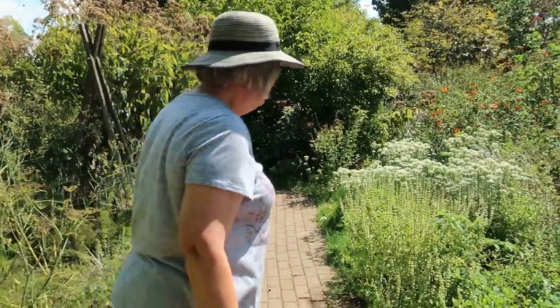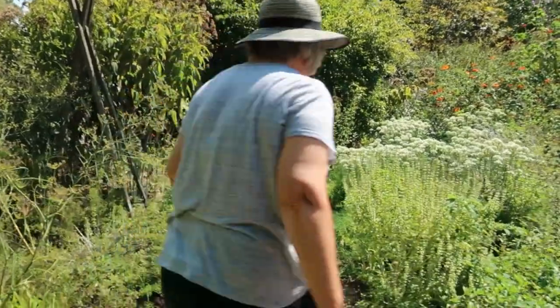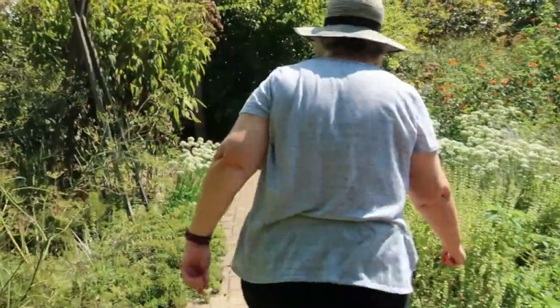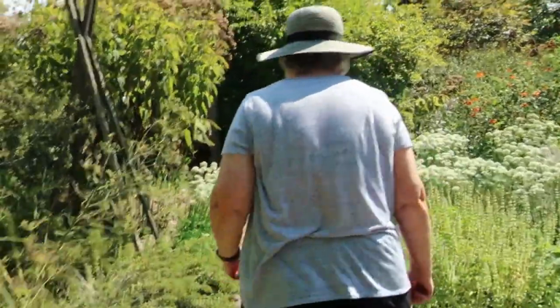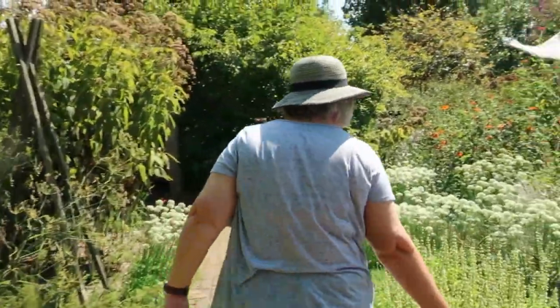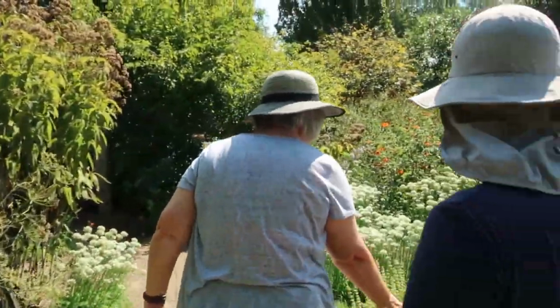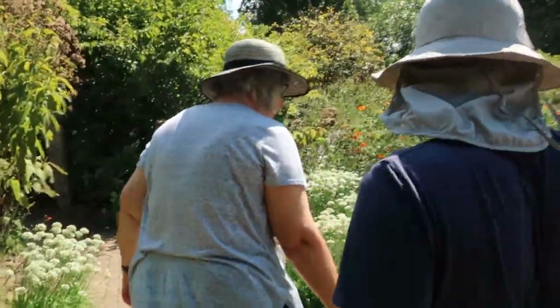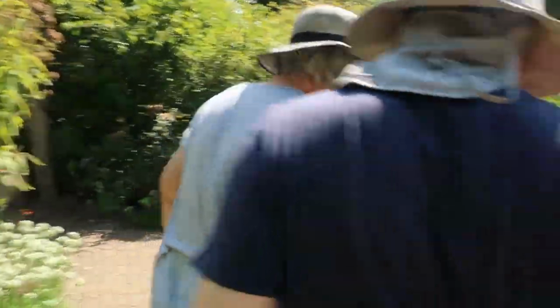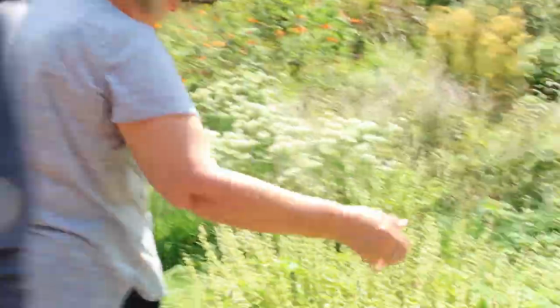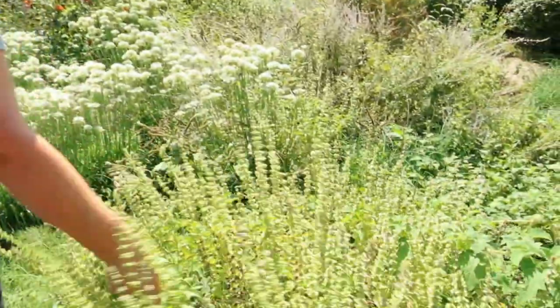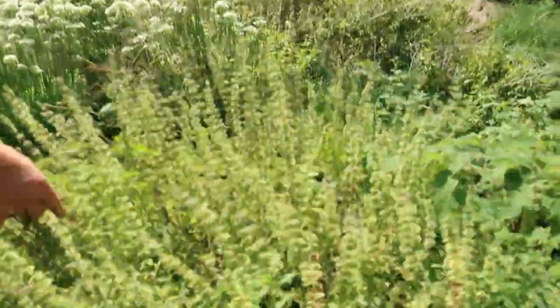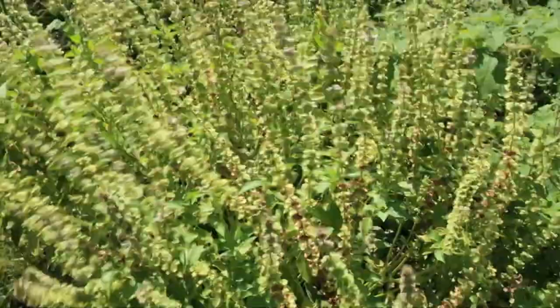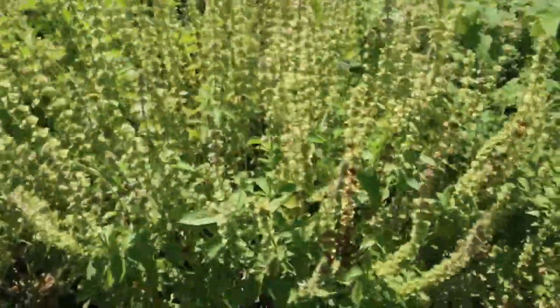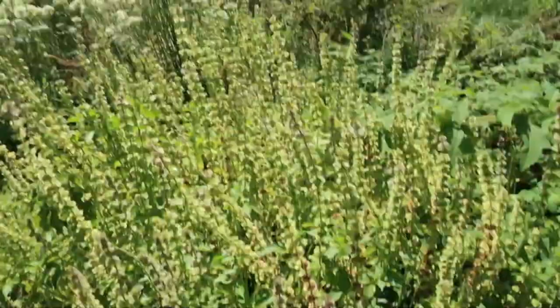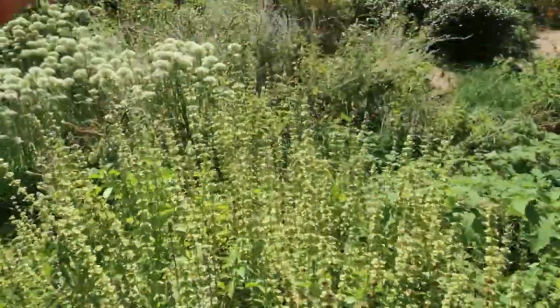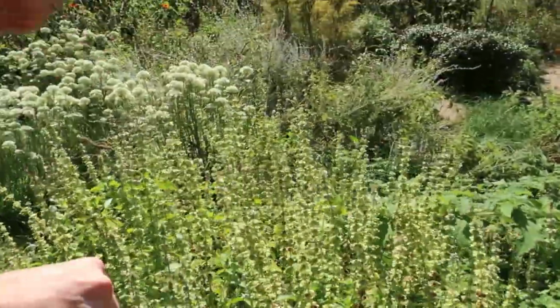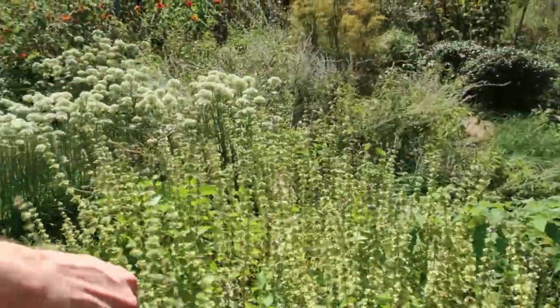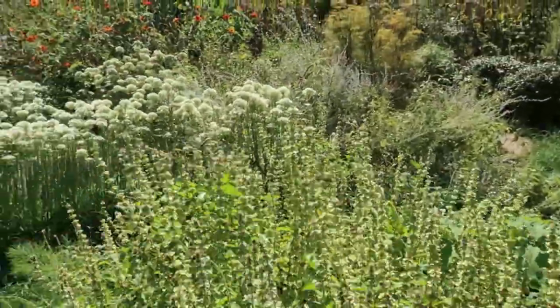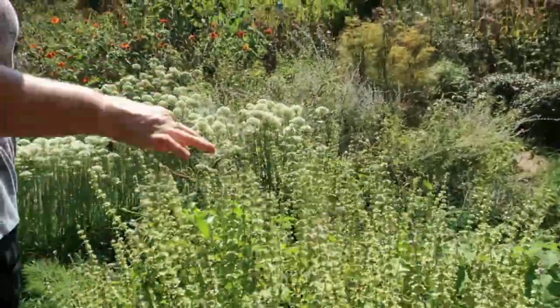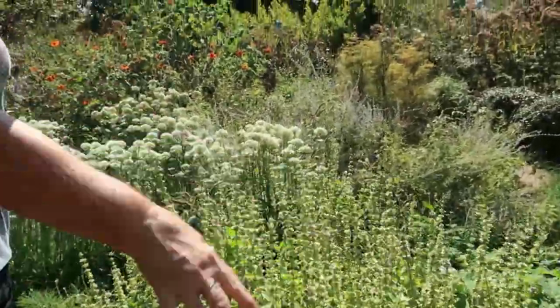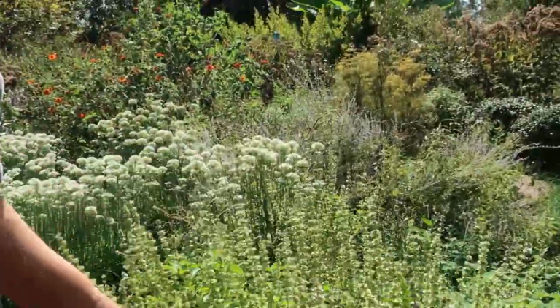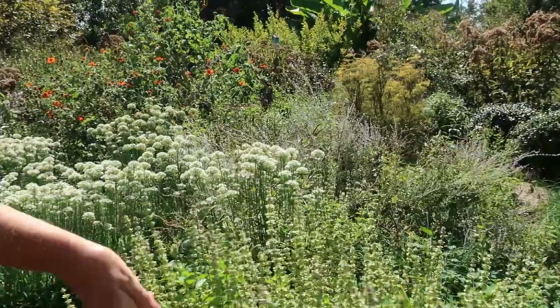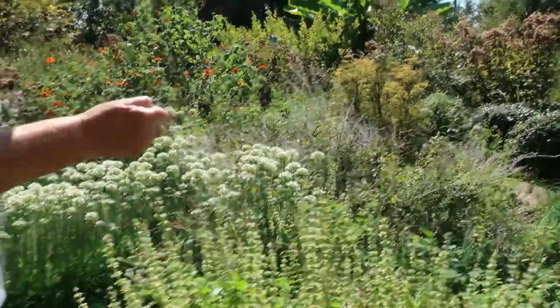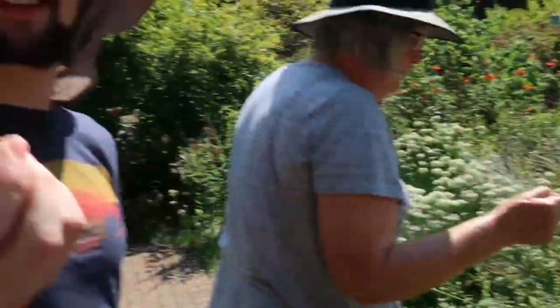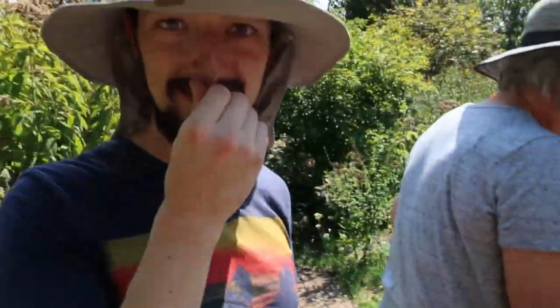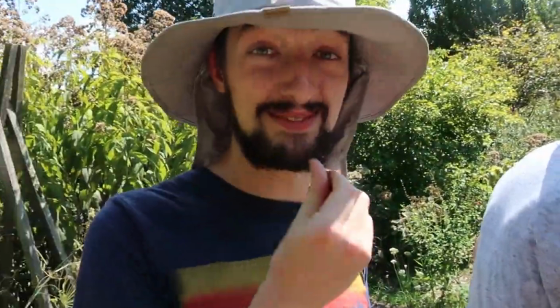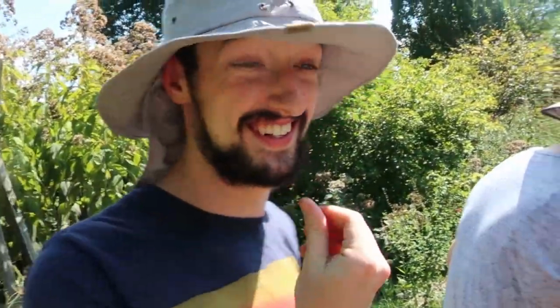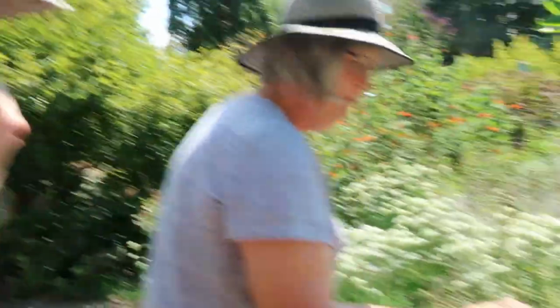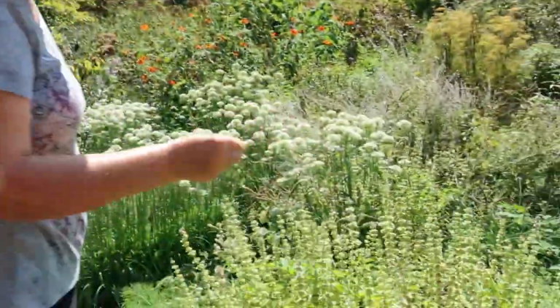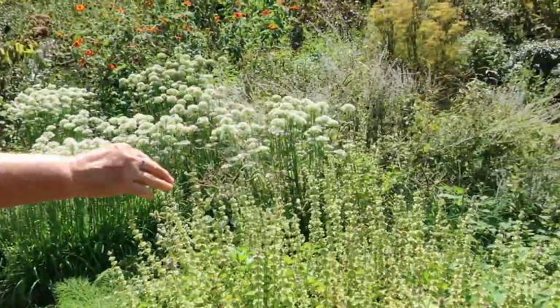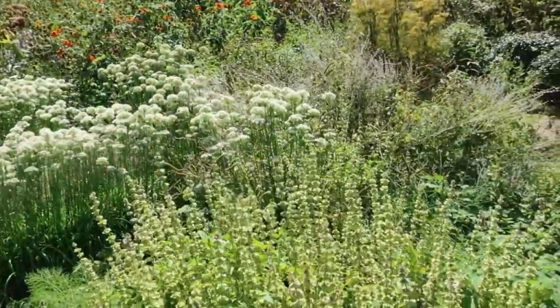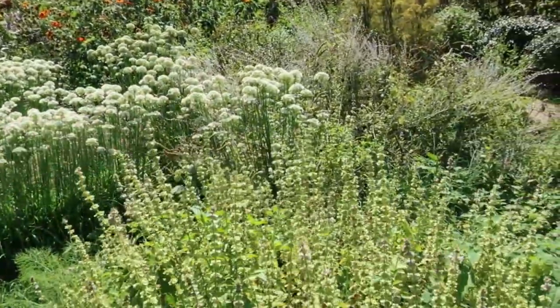This is our herb garden. This is basil — it's lemon basil and it smells heavenly. We went ahead and let it go to flower because the pollinators love the flowers.